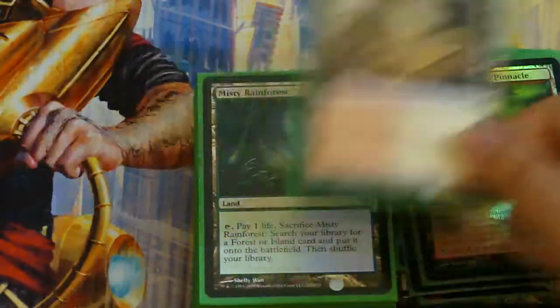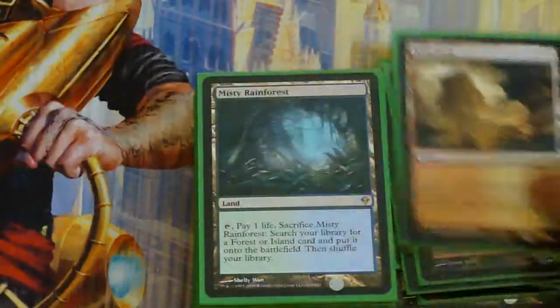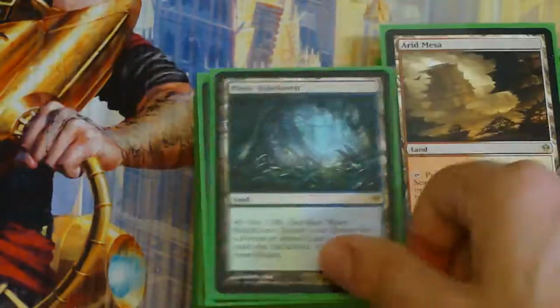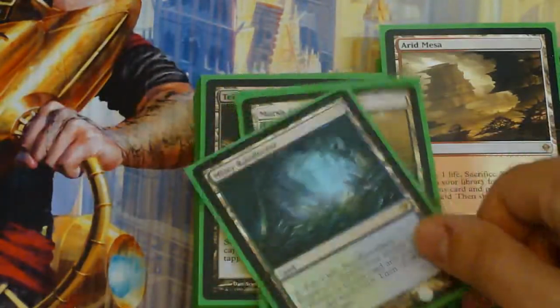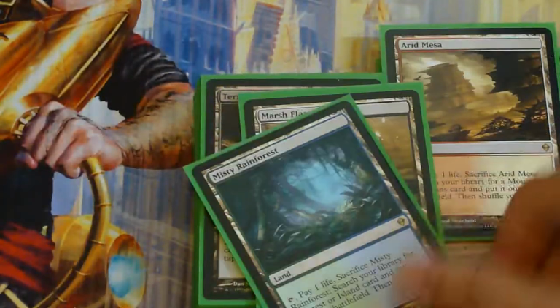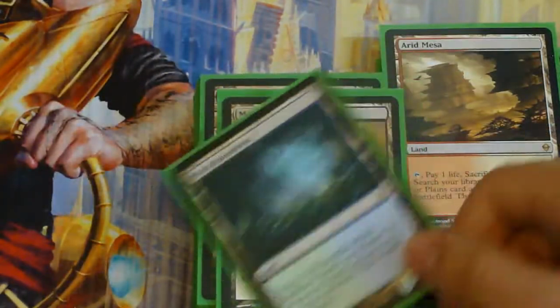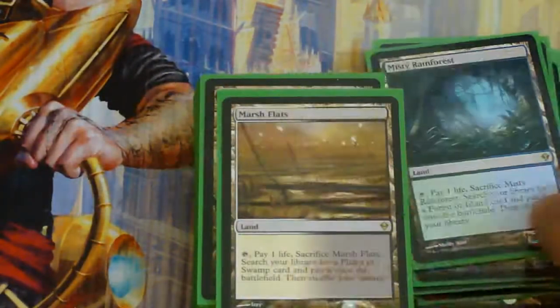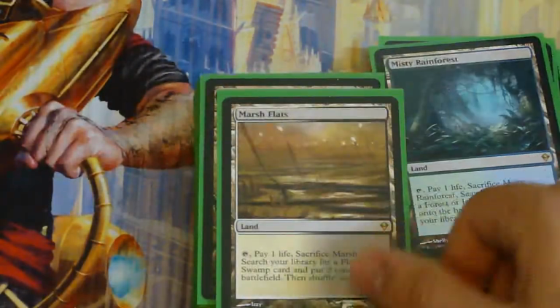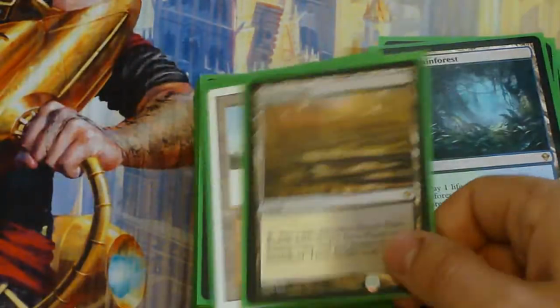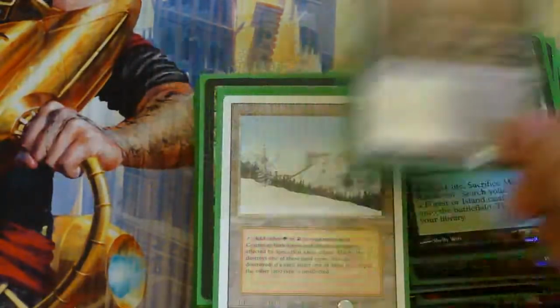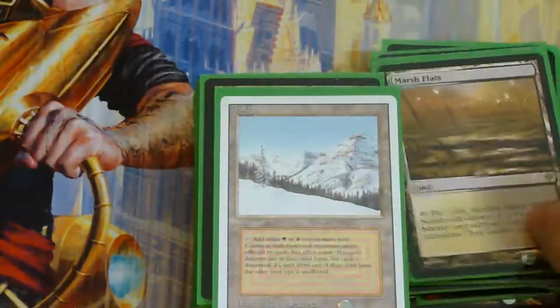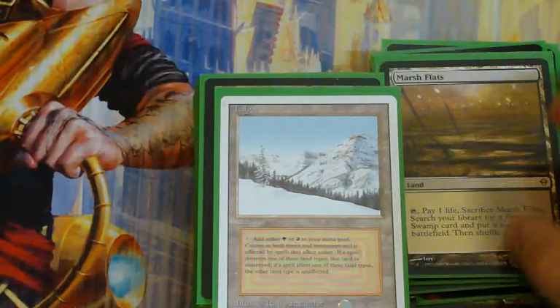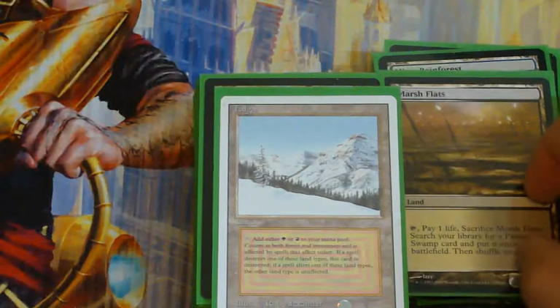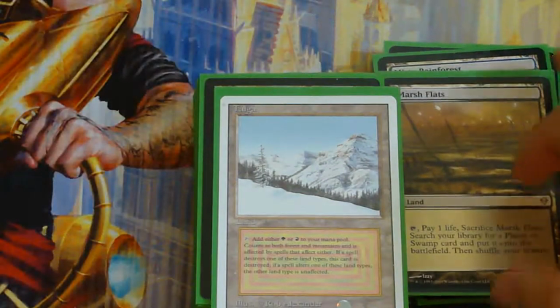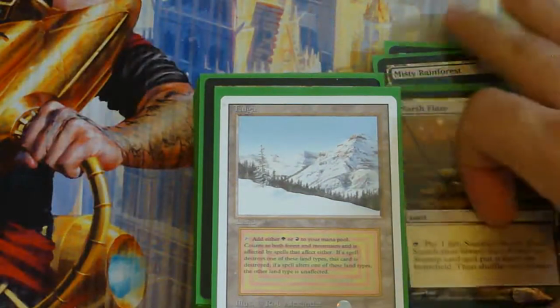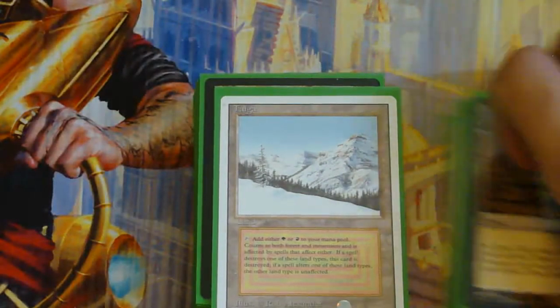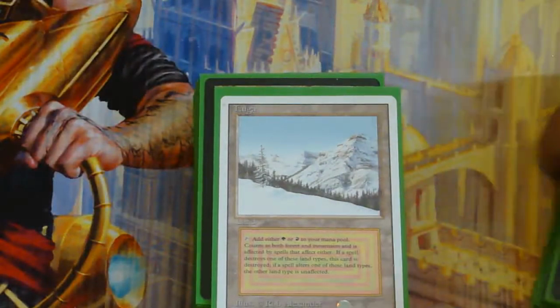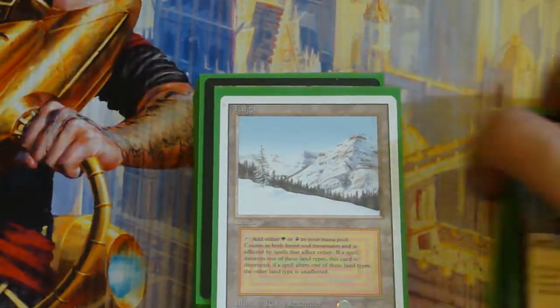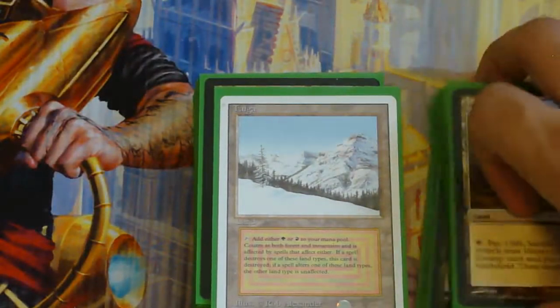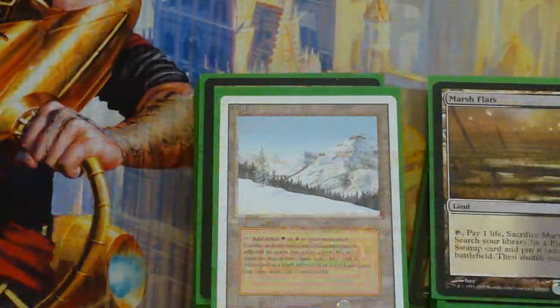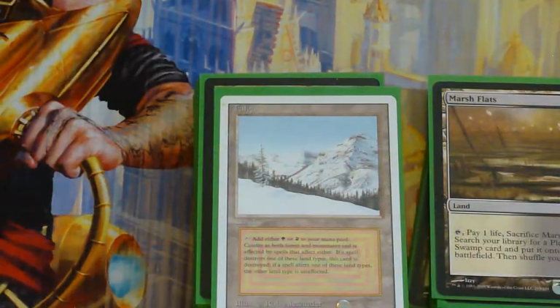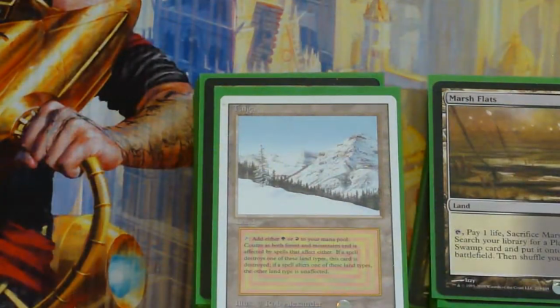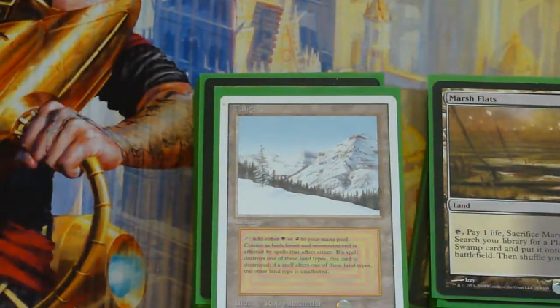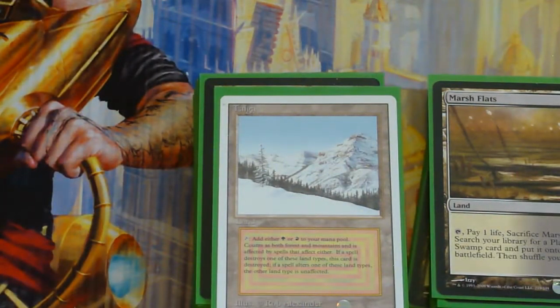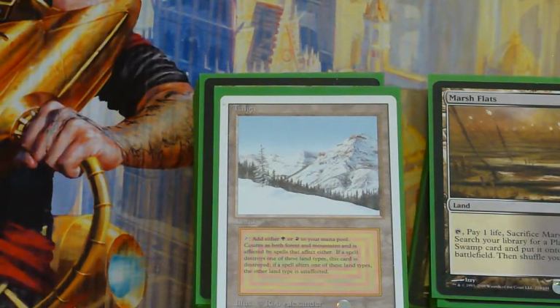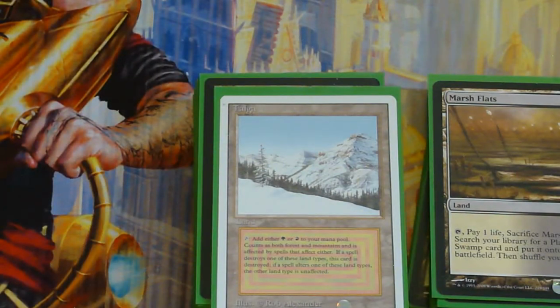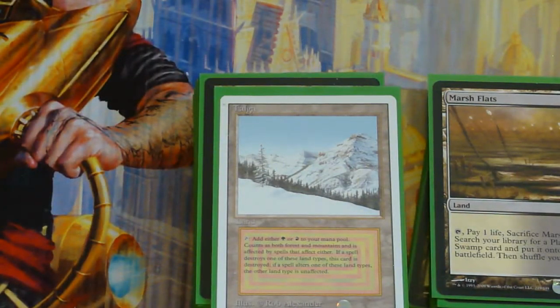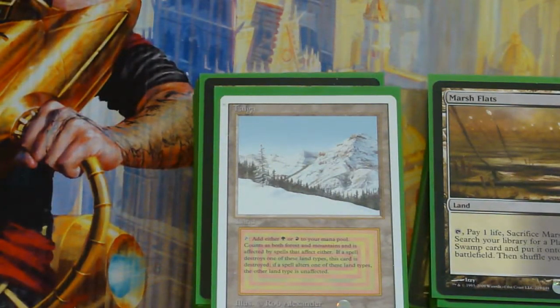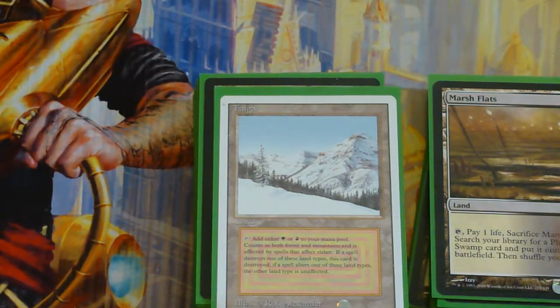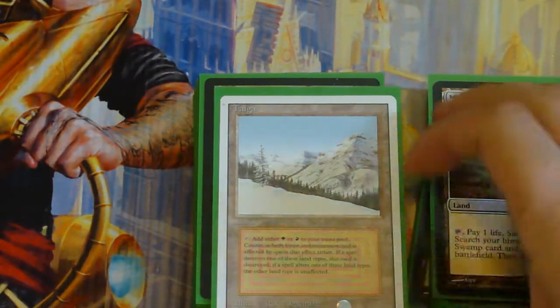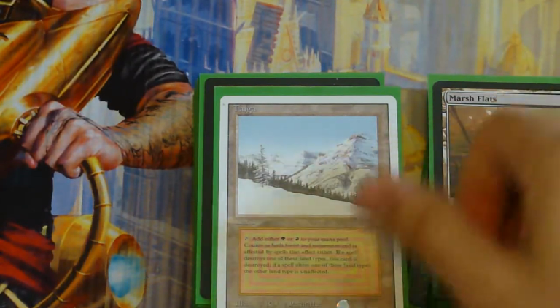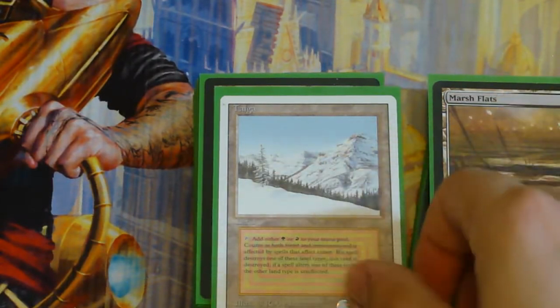Teetering Peaks, Valakut, Arid Mesa, Misty, Marsh Flats. I still need to get my Burden Catacombs back, and I traded off my Scalding Tarn a while back, so I need to get a new one of those.